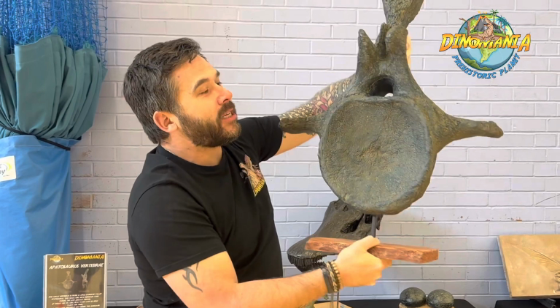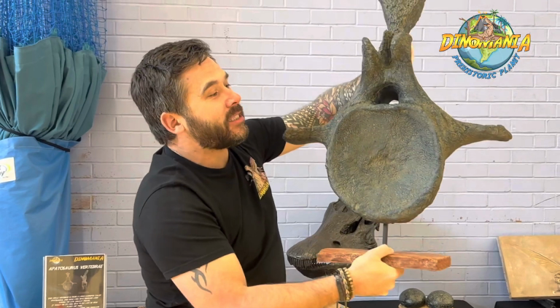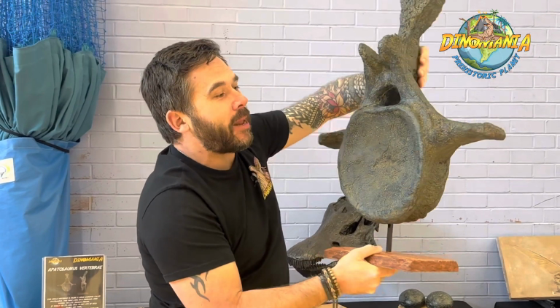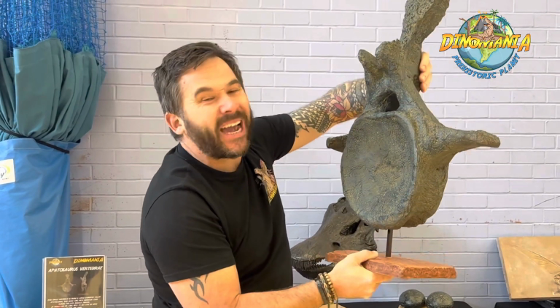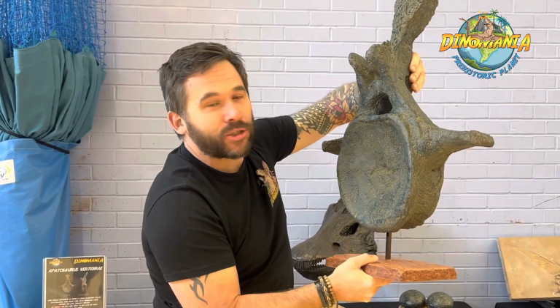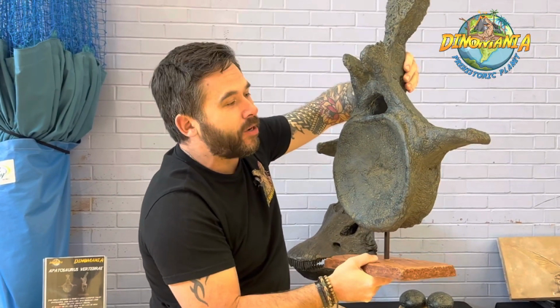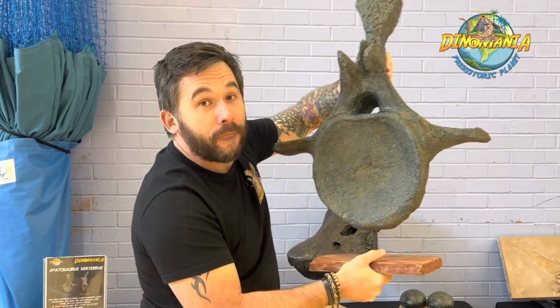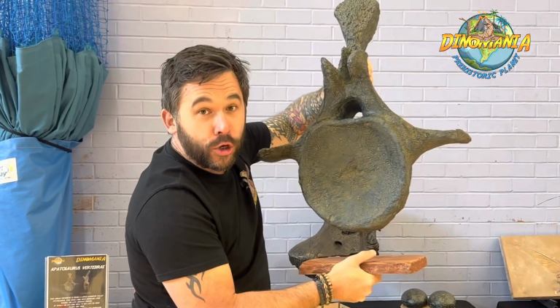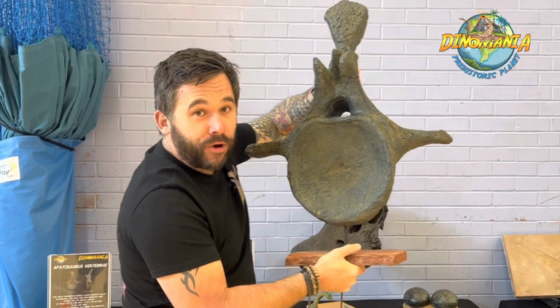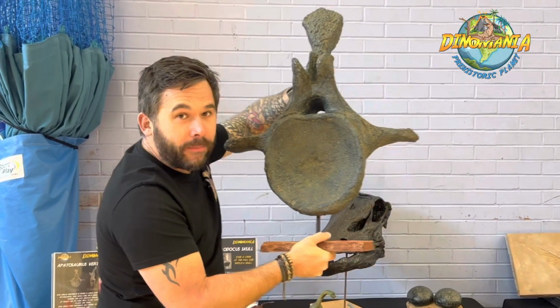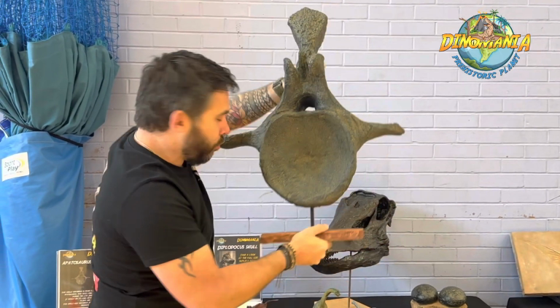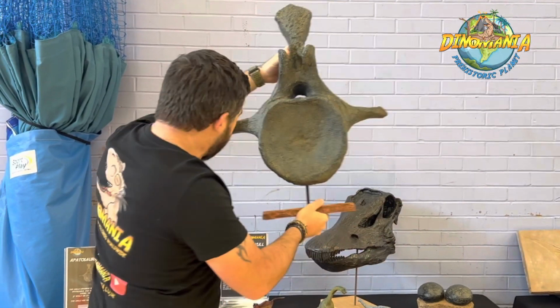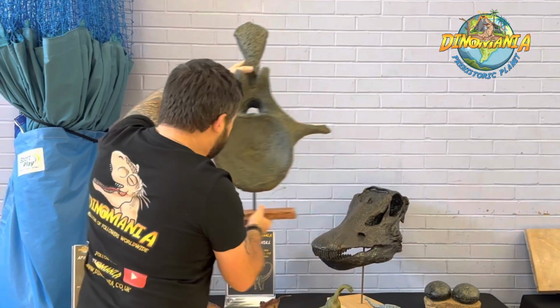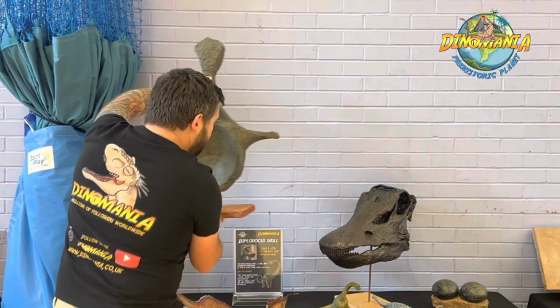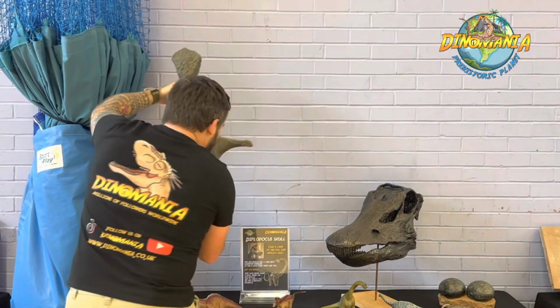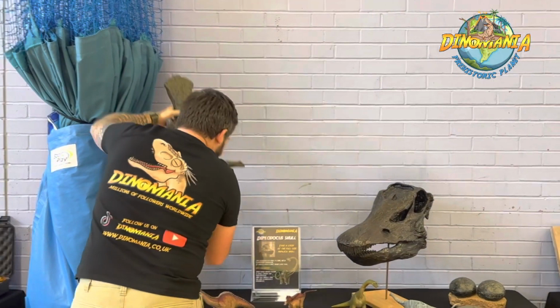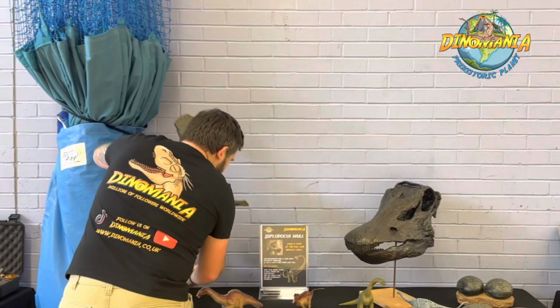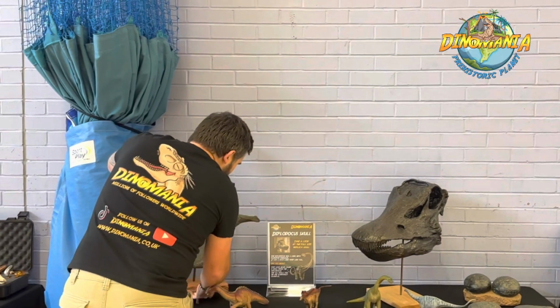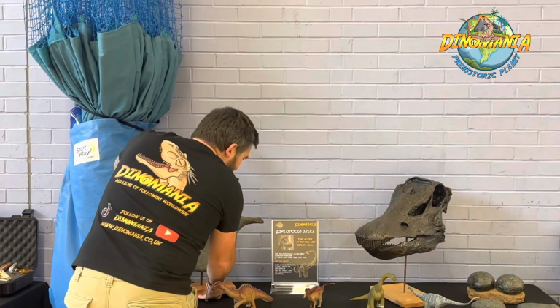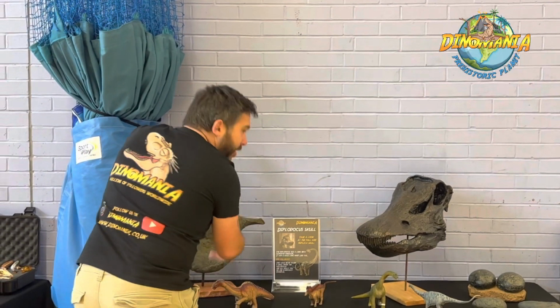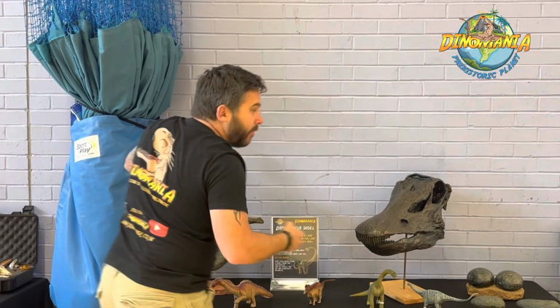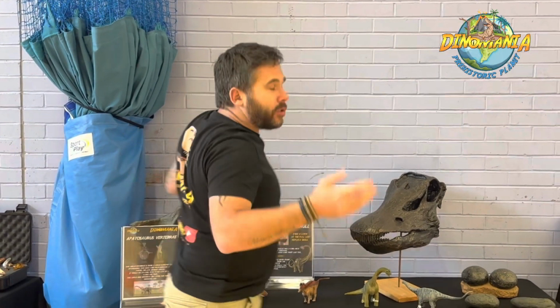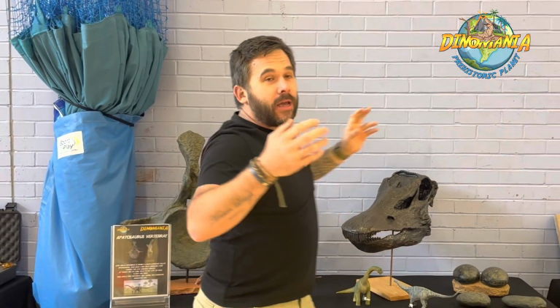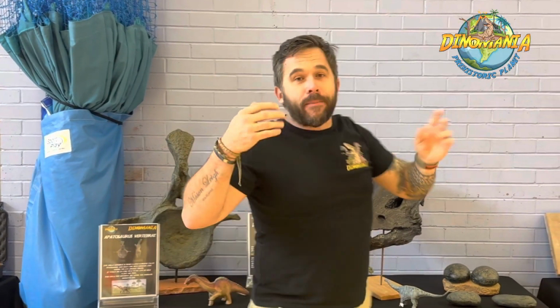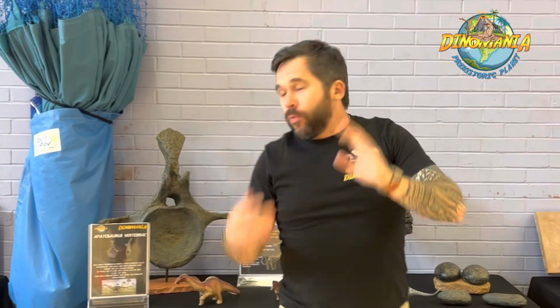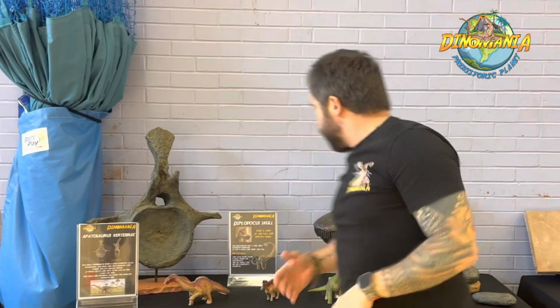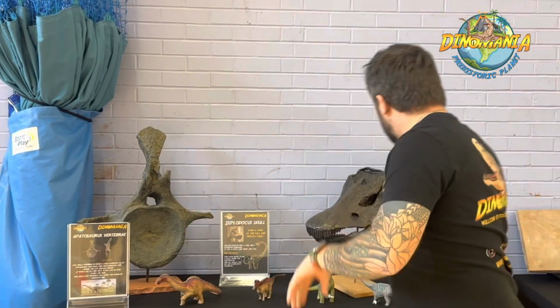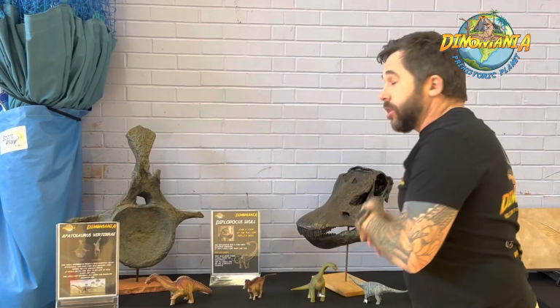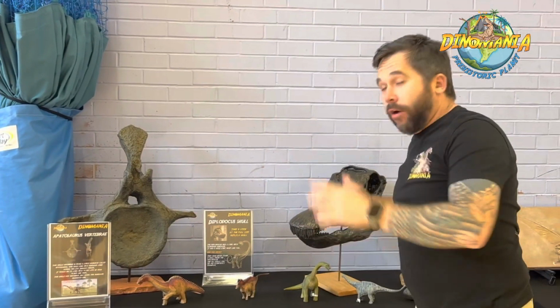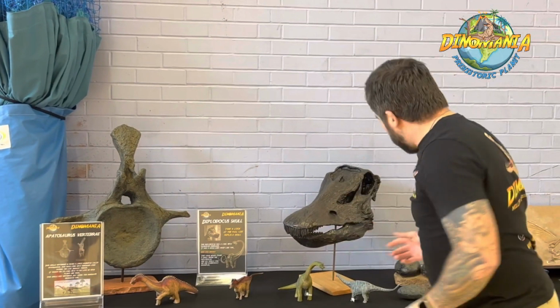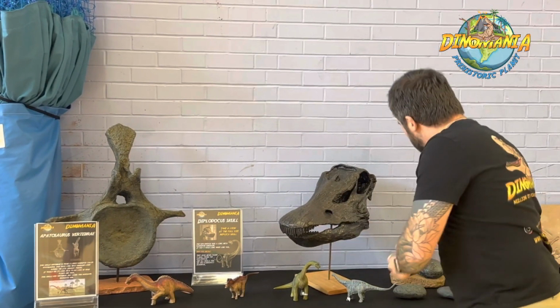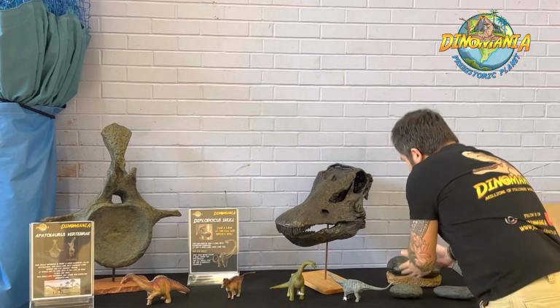This is an Apatosaurus vertebra — remember that word, it's important. Another thing we've got with regards to sauropods are these.